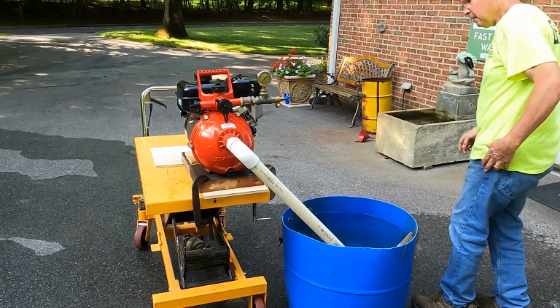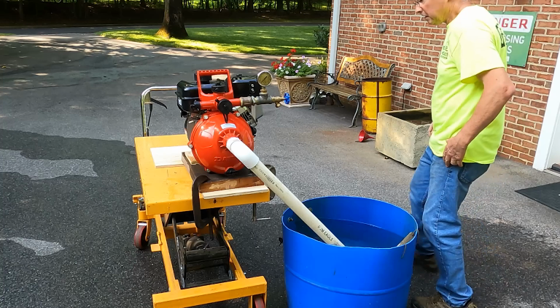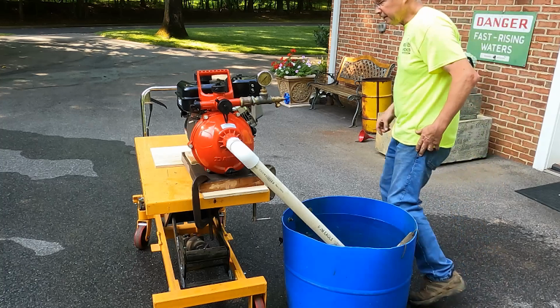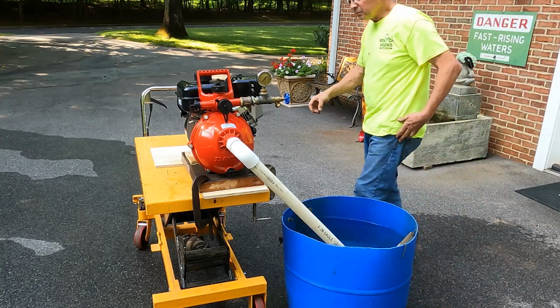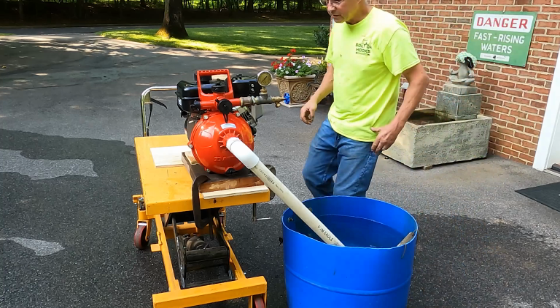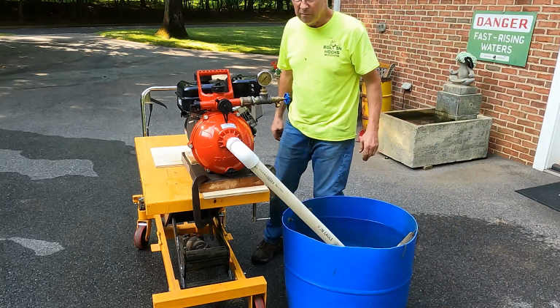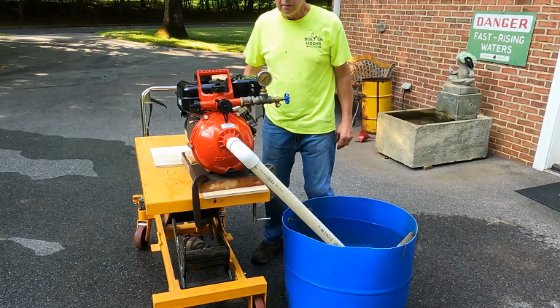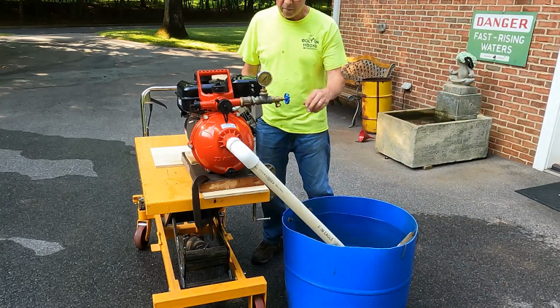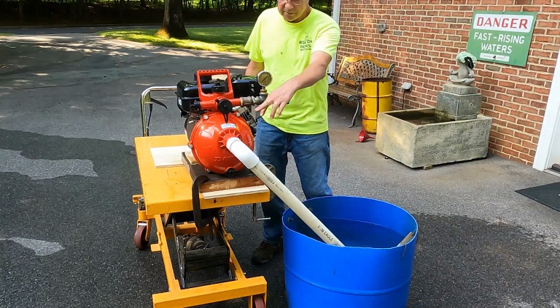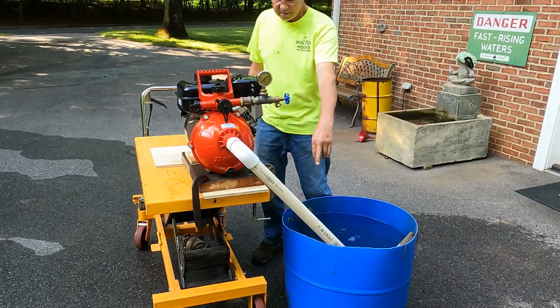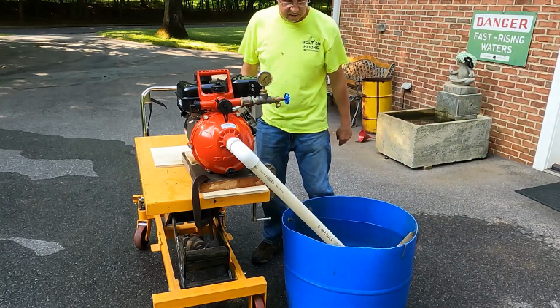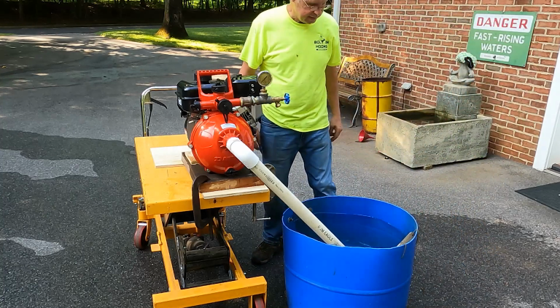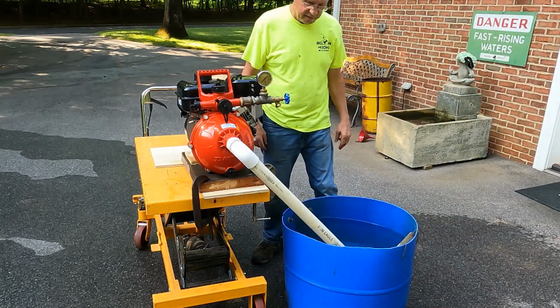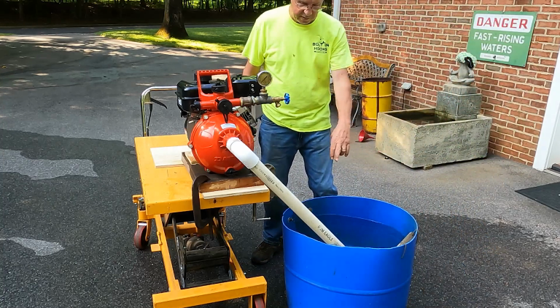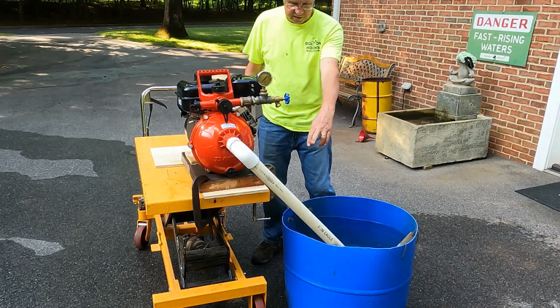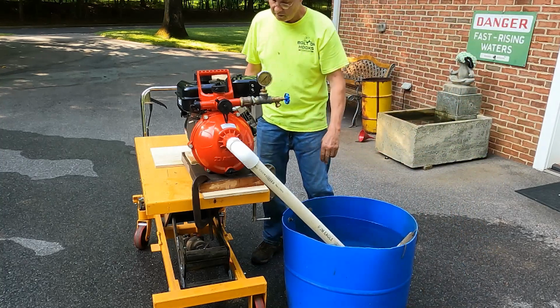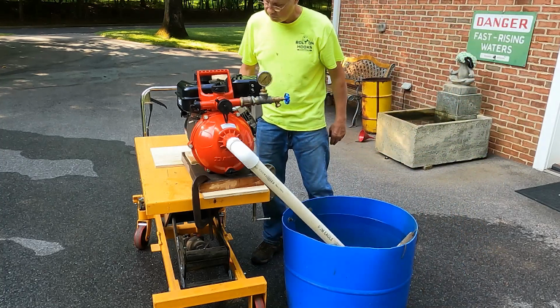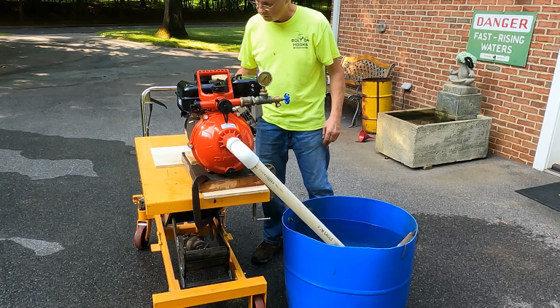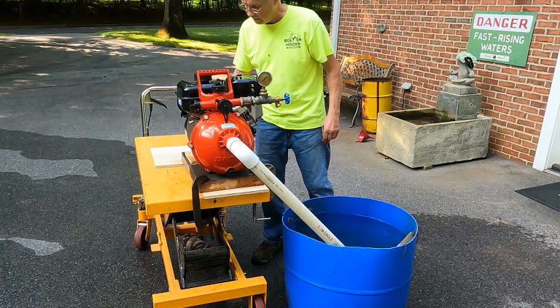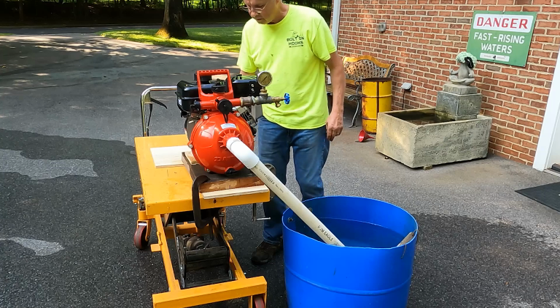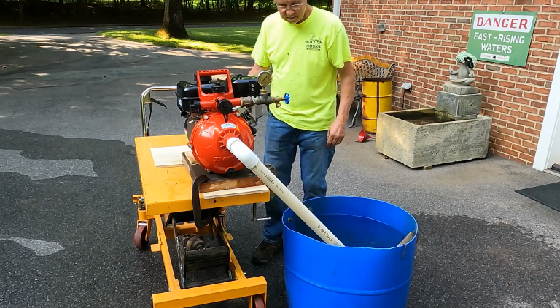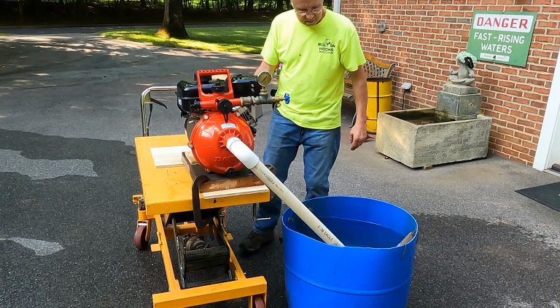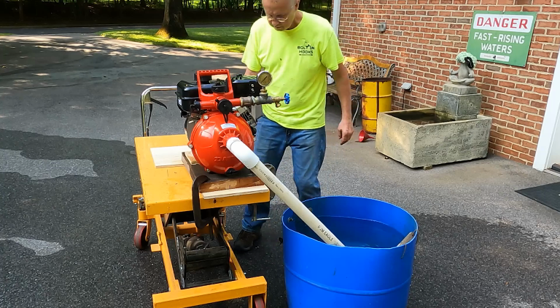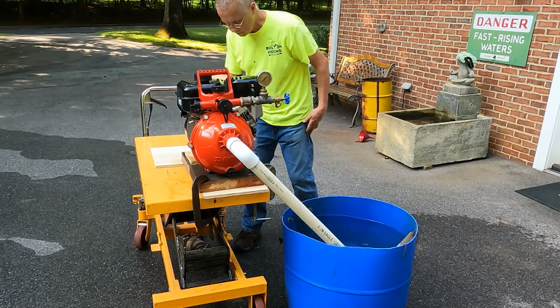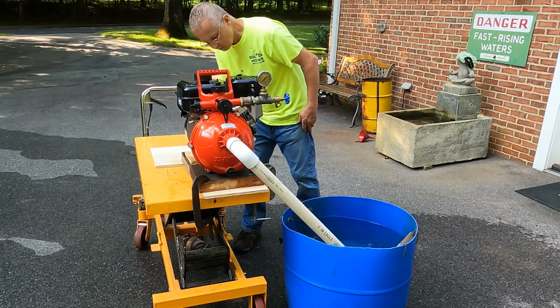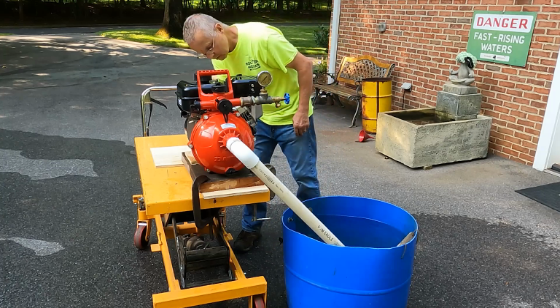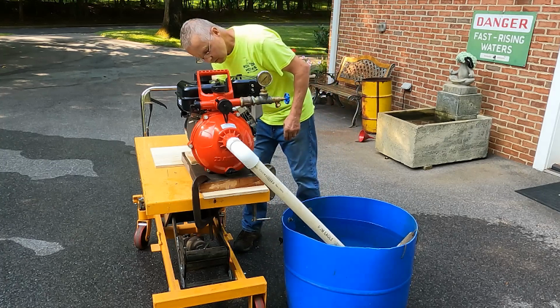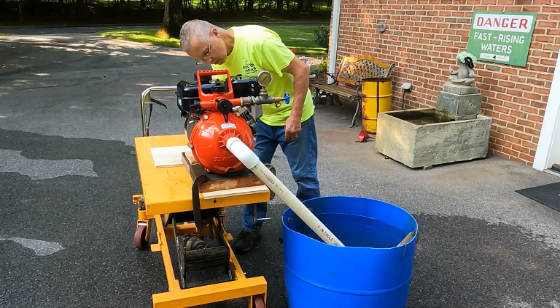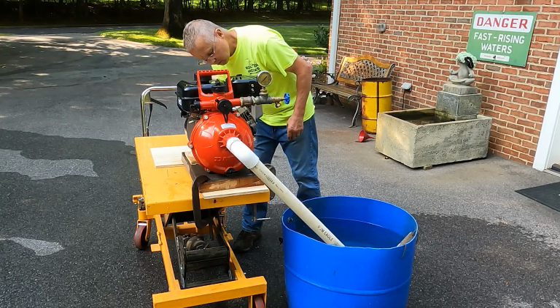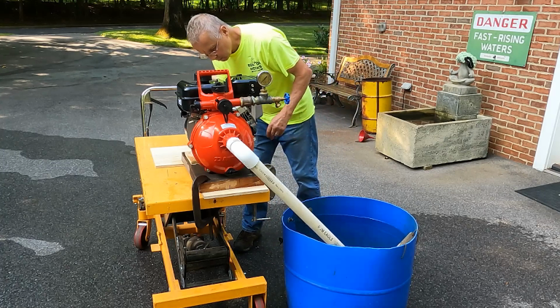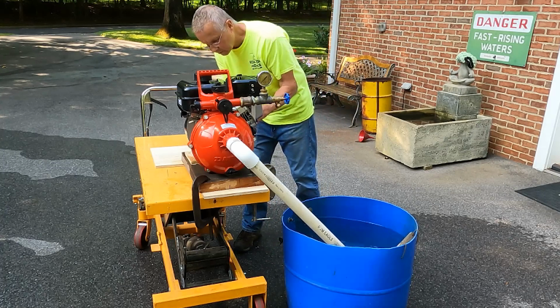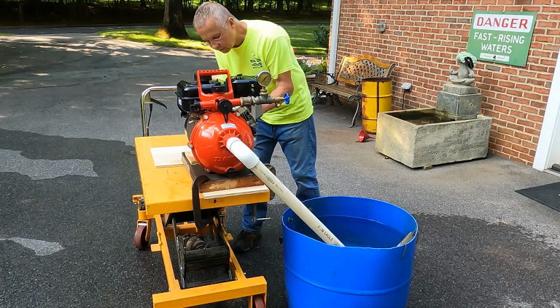All right, let's do take two. We hard plumbed this thing on here because I wouldn't trust the rest of my hose — there wasn't such a lot of air. Let's see what it does. And you choke it.